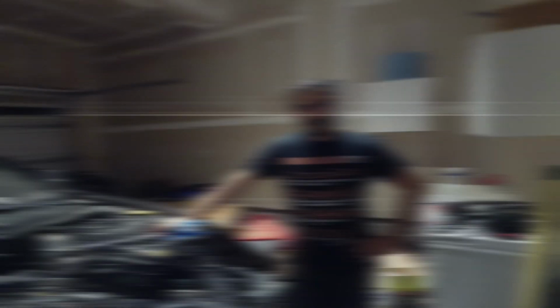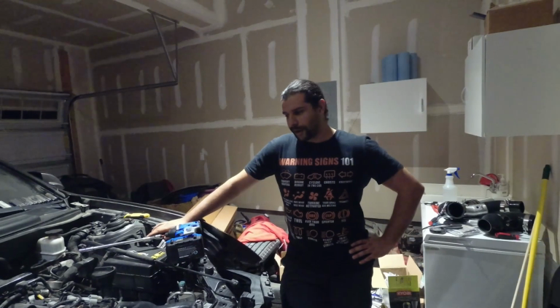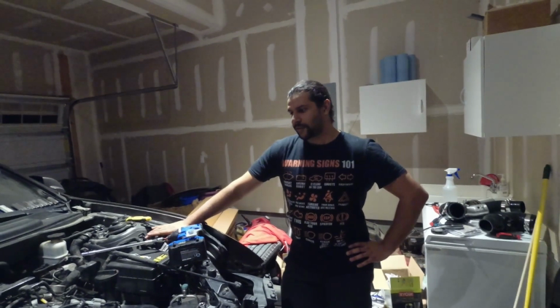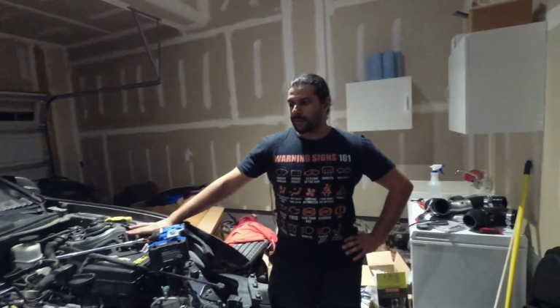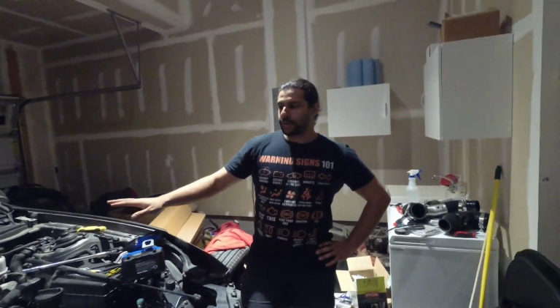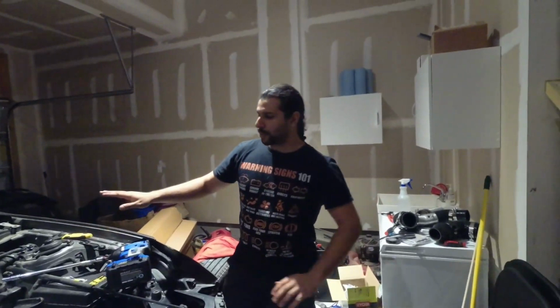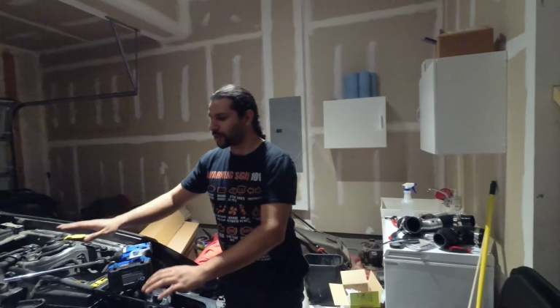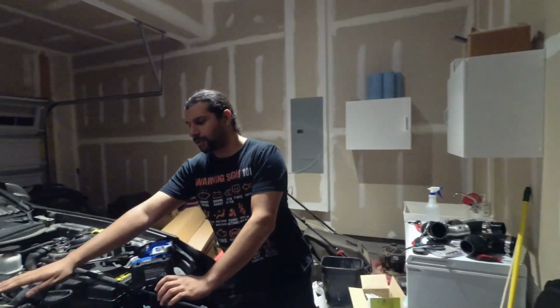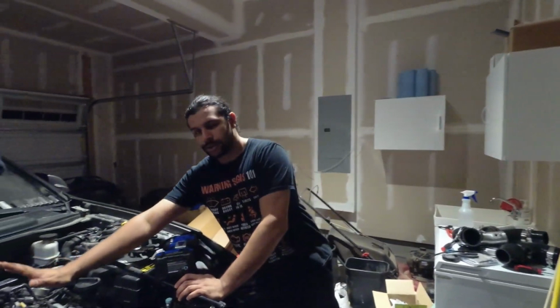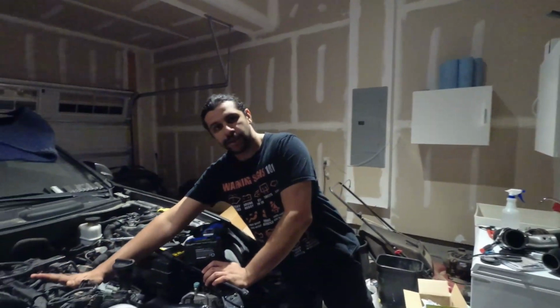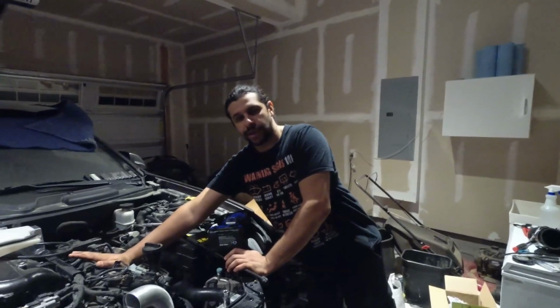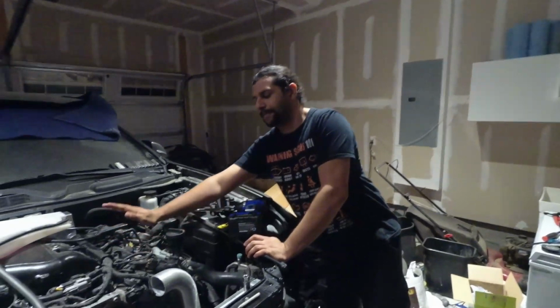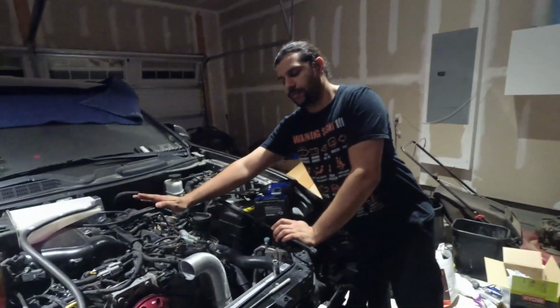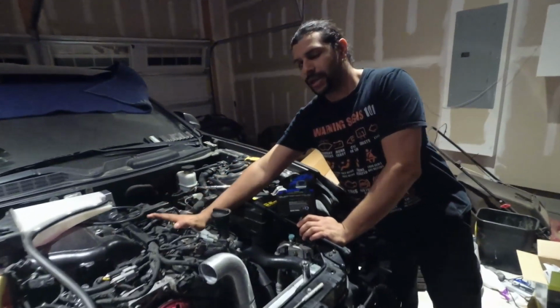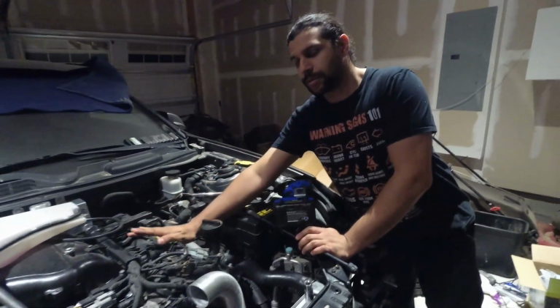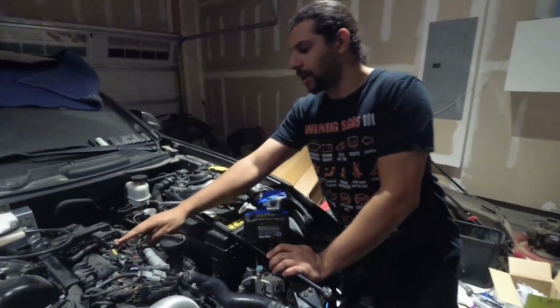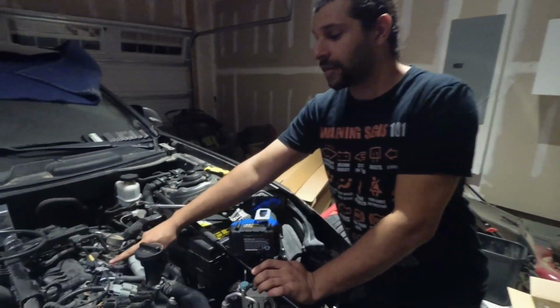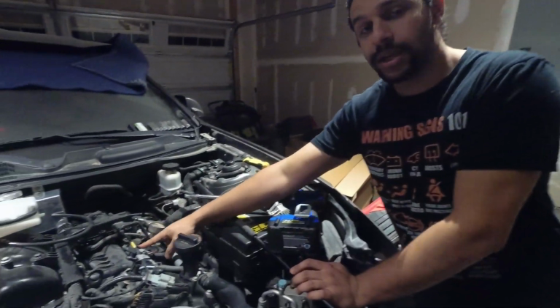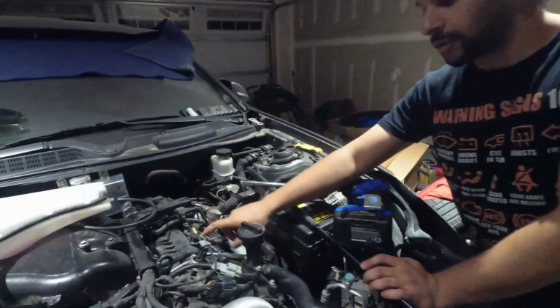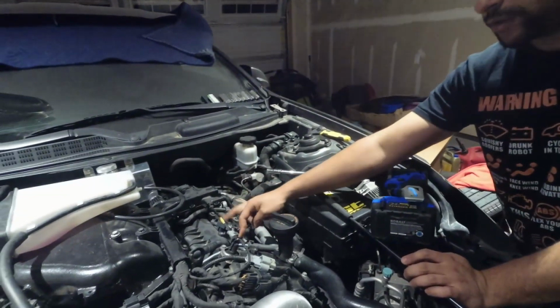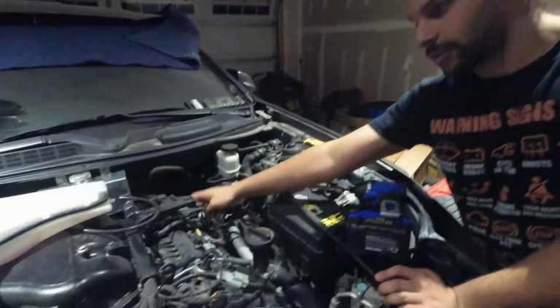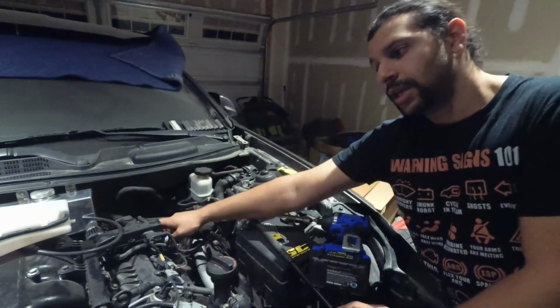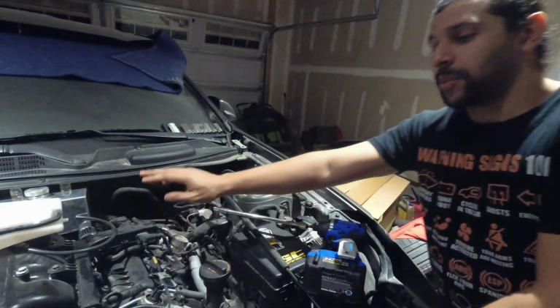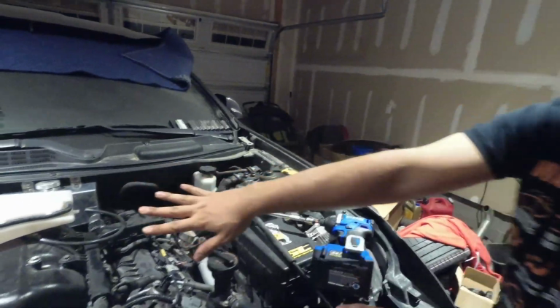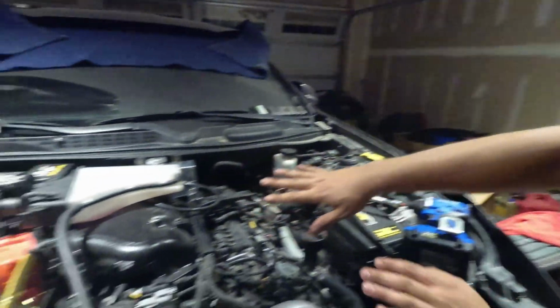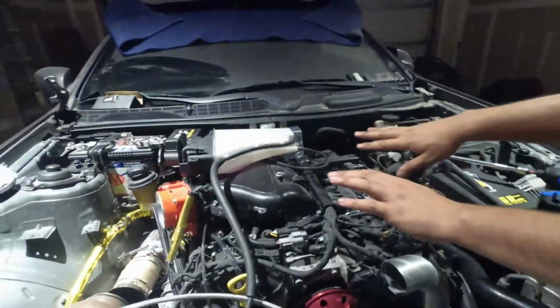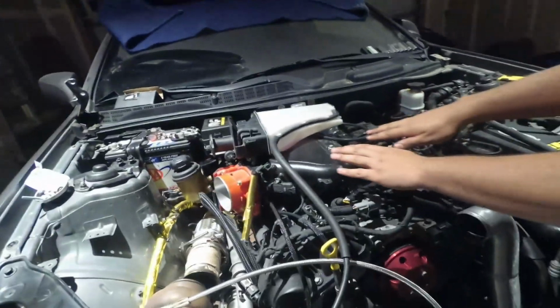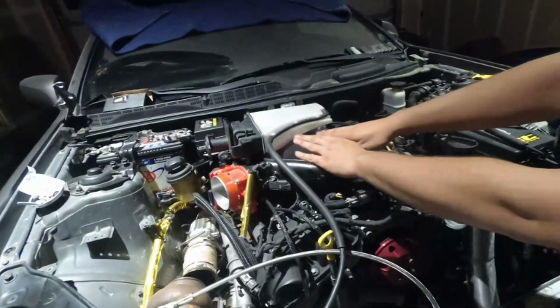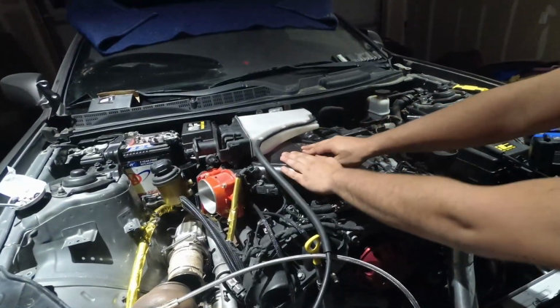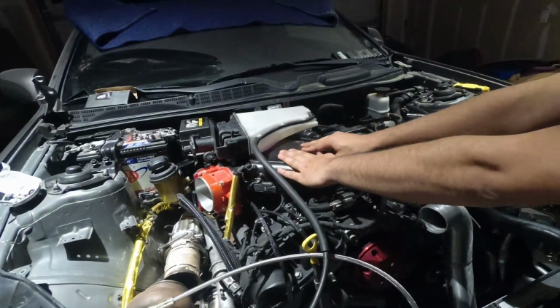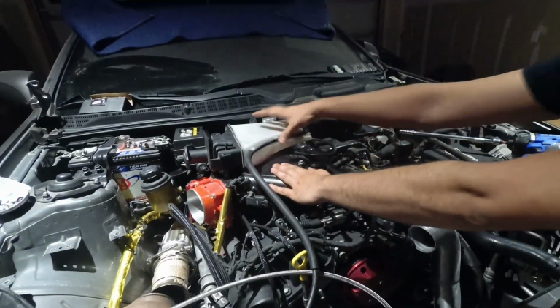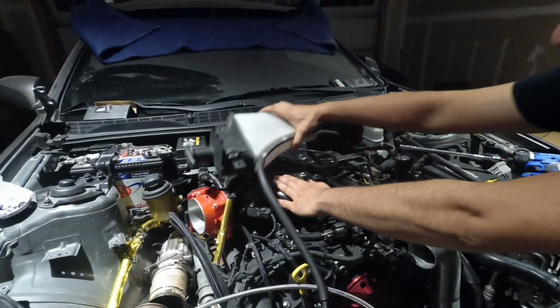All right guys, really quick we're going to show you spark plugs — very easy to replace on the driver side. You have one, two, and three. The passenger side you're going to have to remove the upper intake manifold.